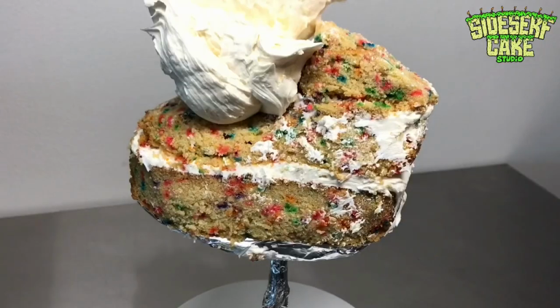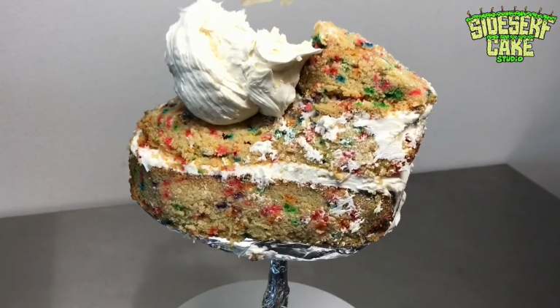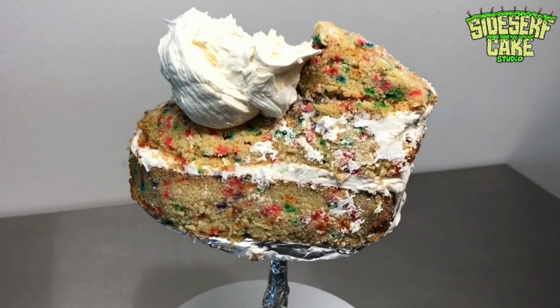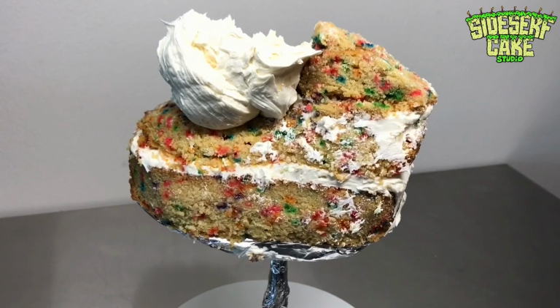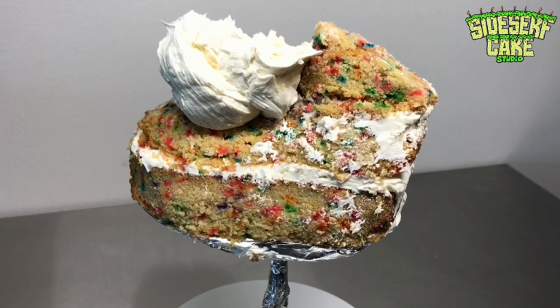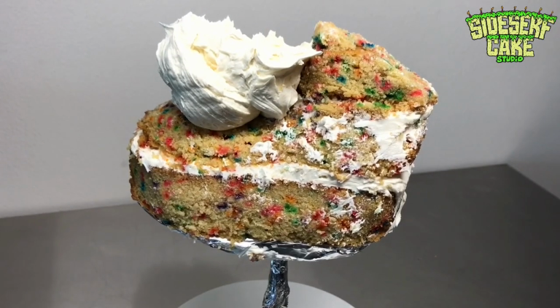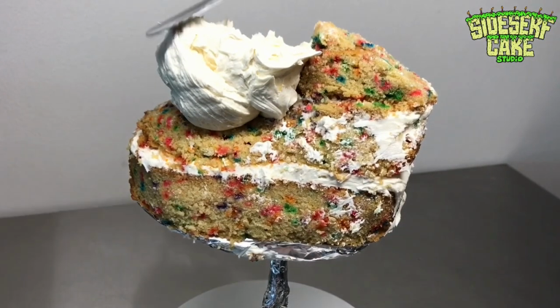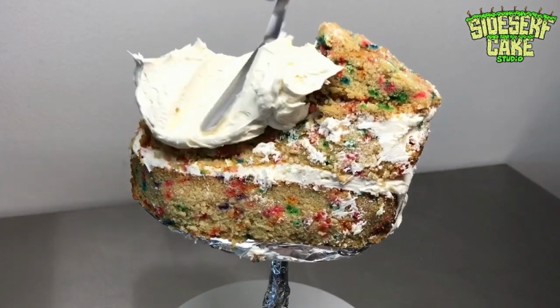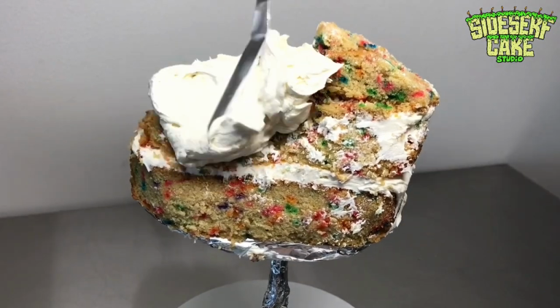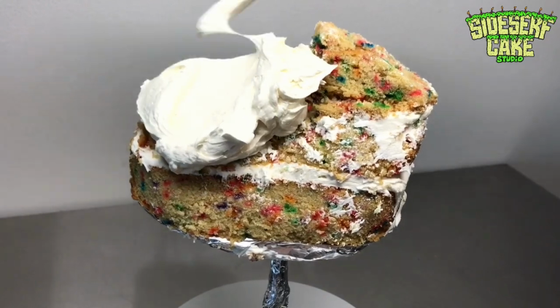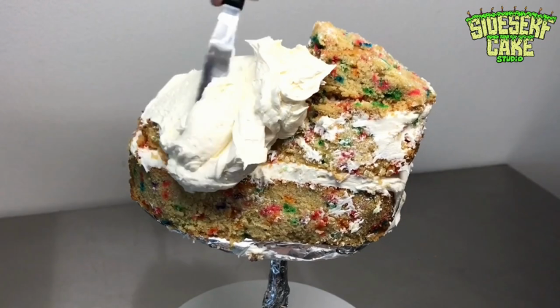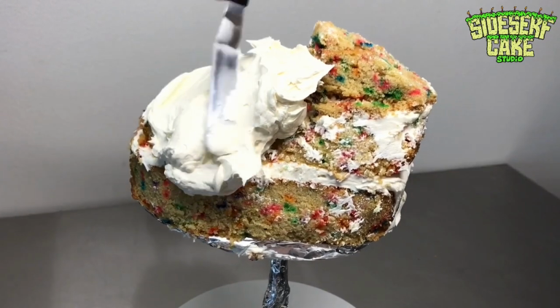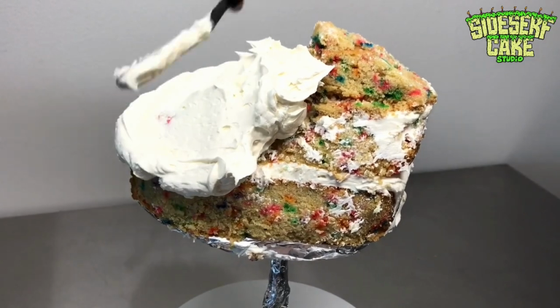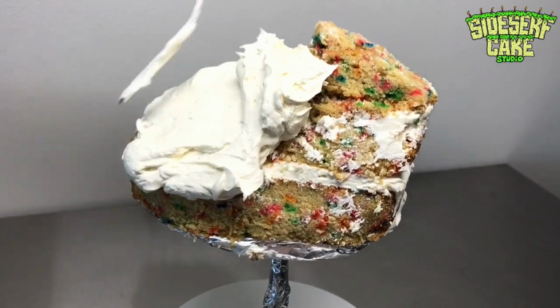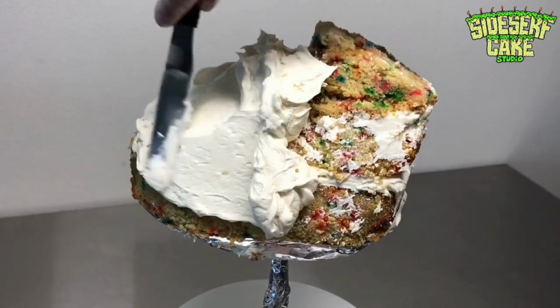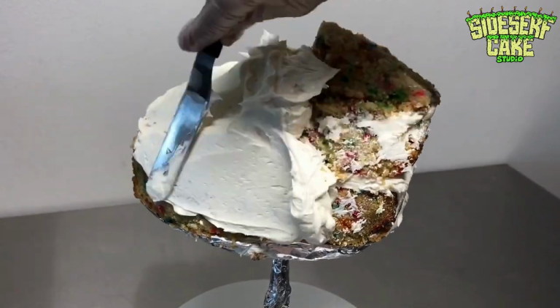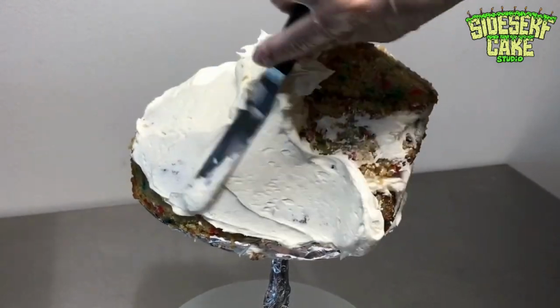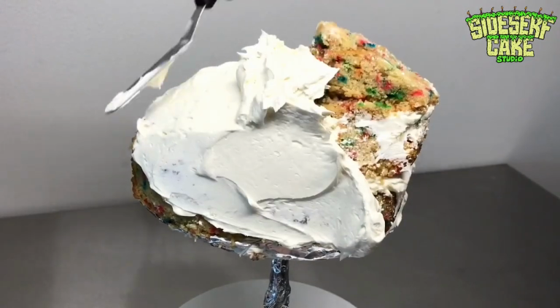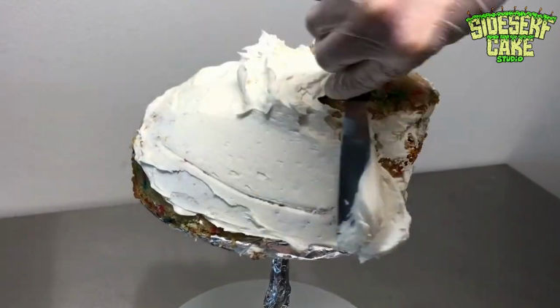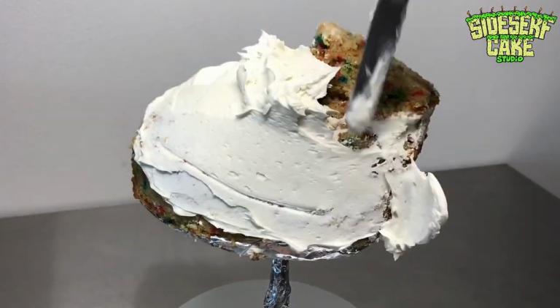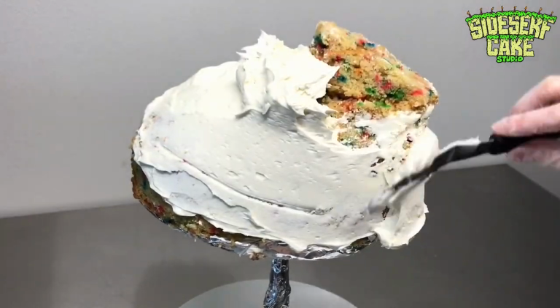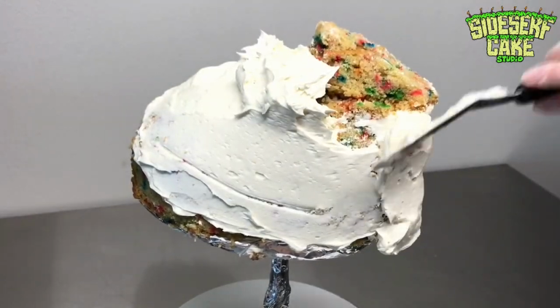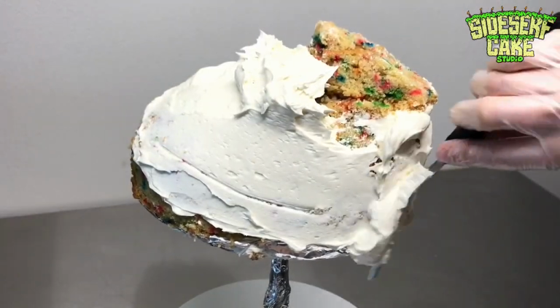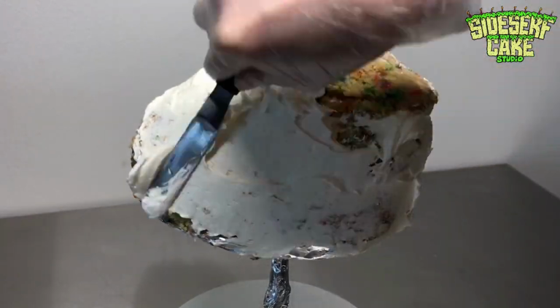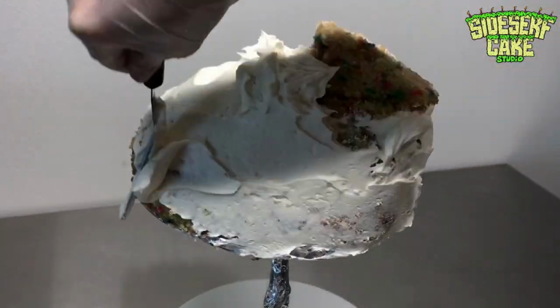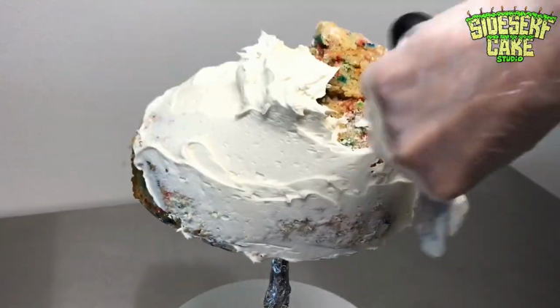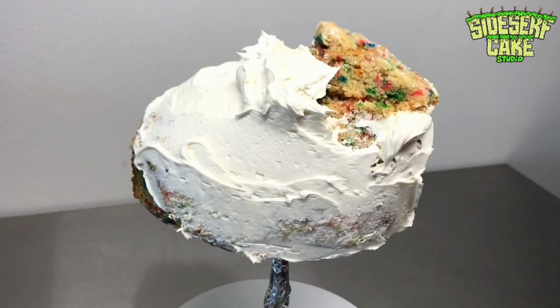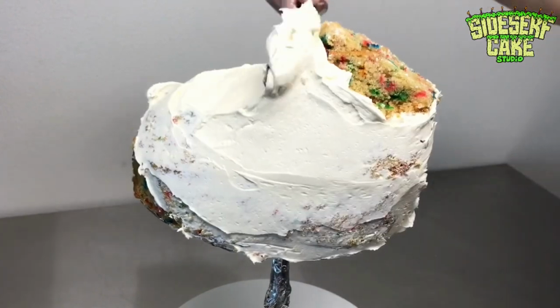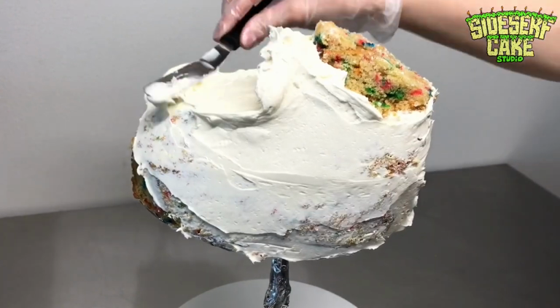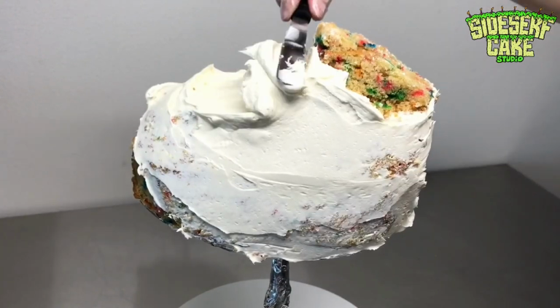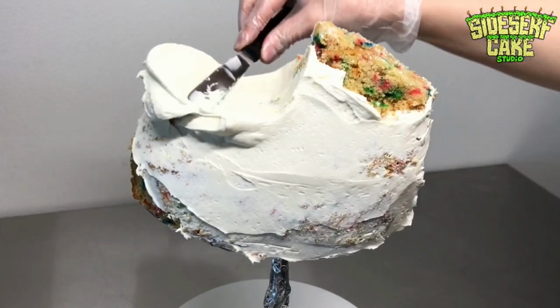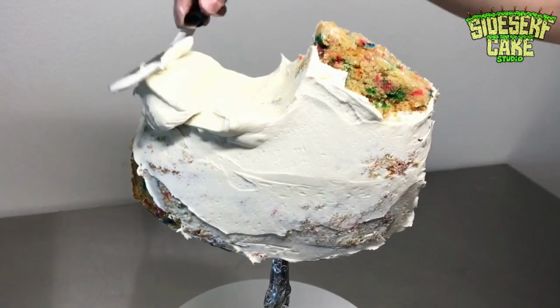The cake is carved, so now it is time to cover the entire cake in a thin layer of buttercream. To do this, I used an offset spatula and a bendable smoother.